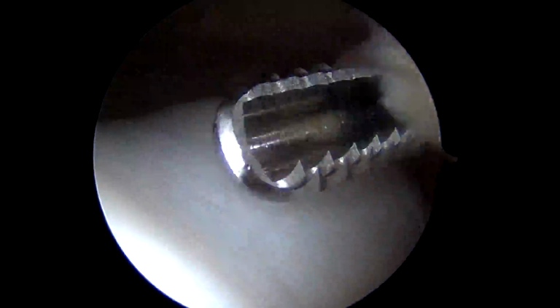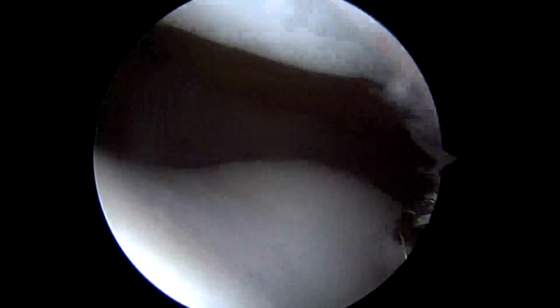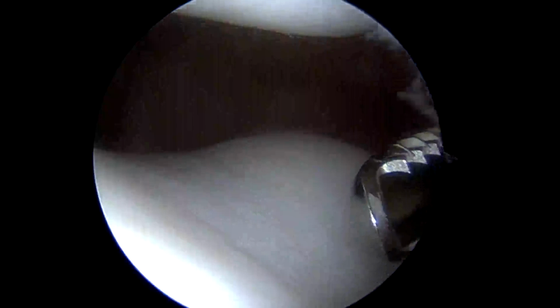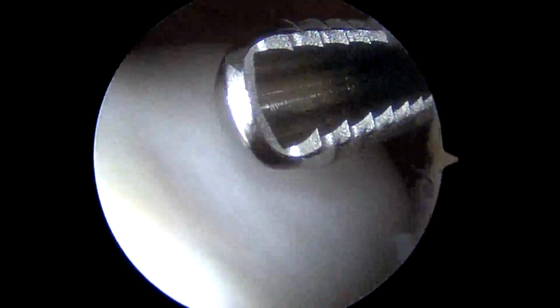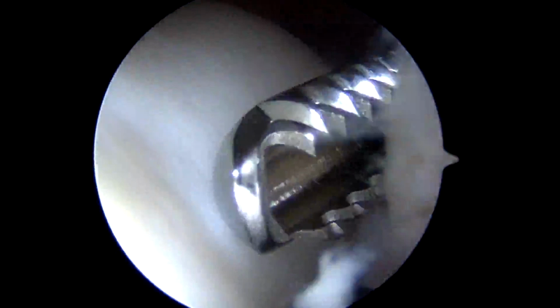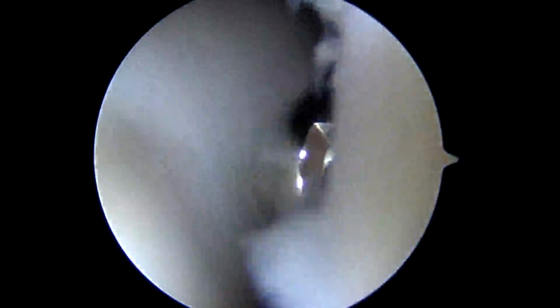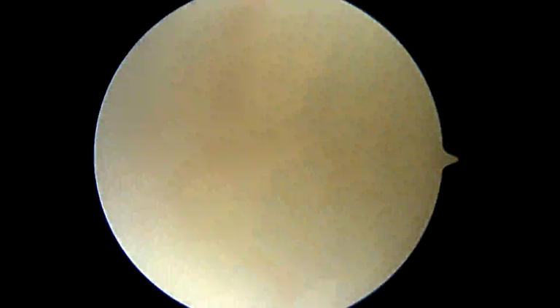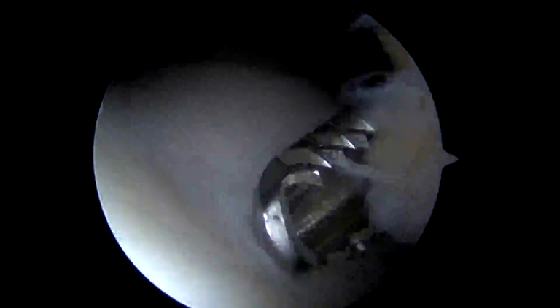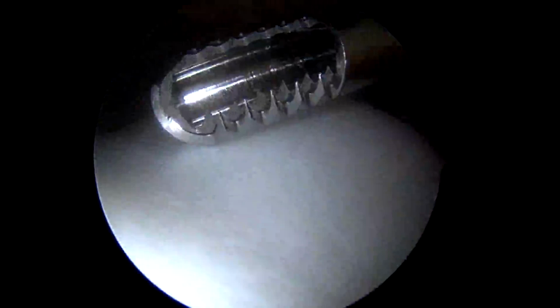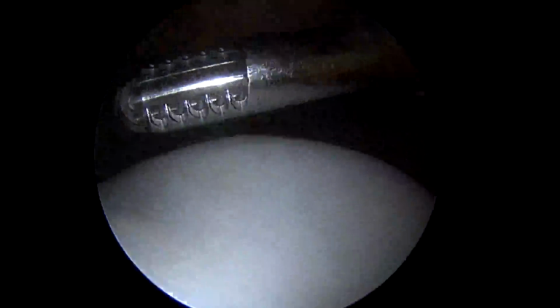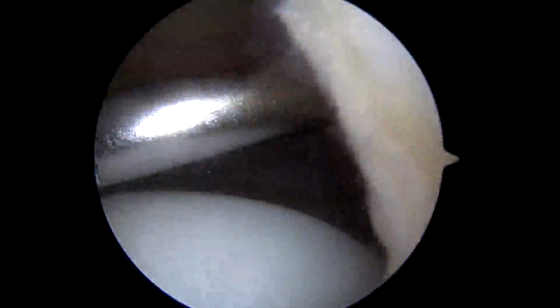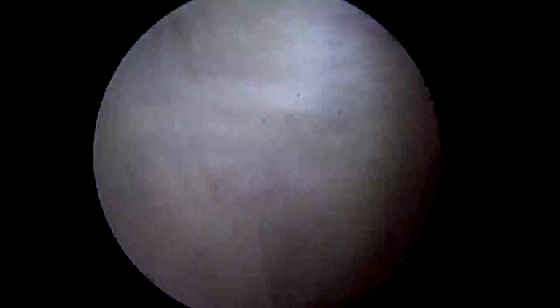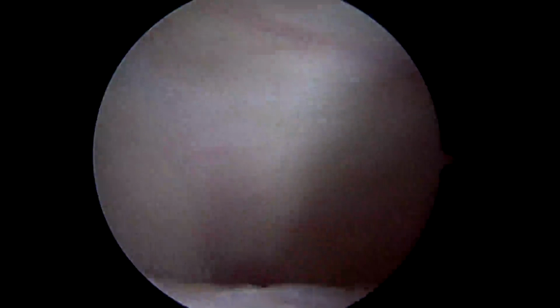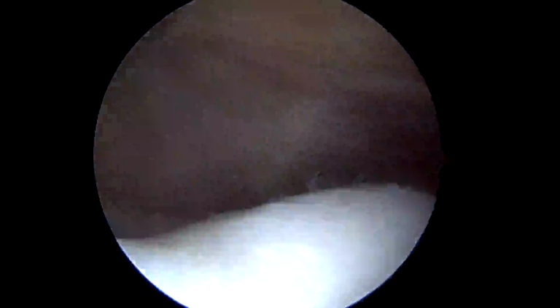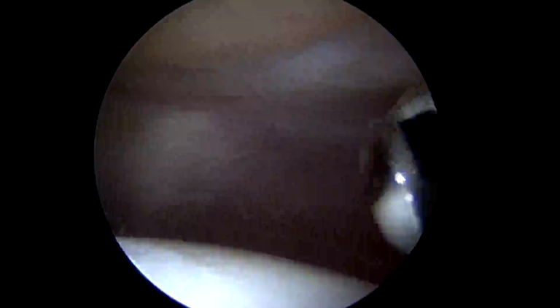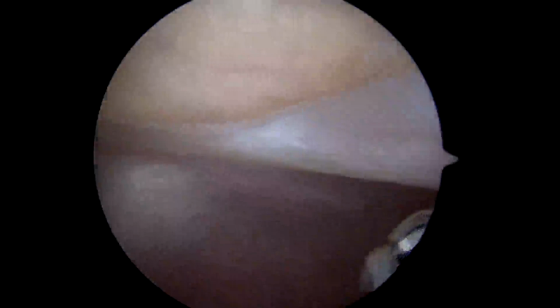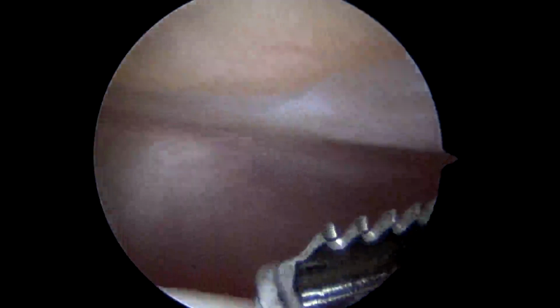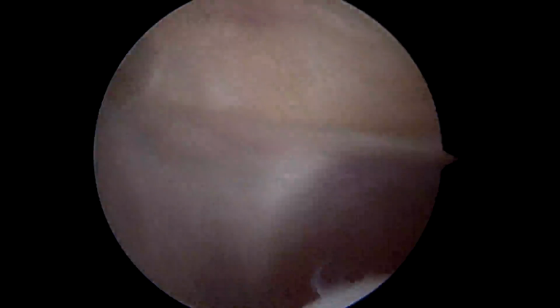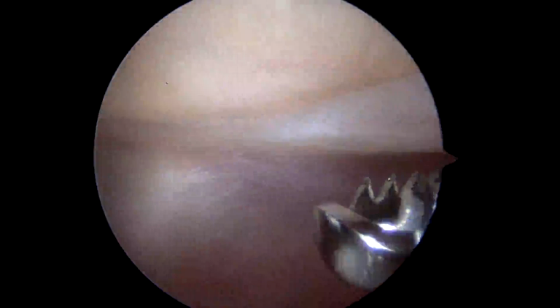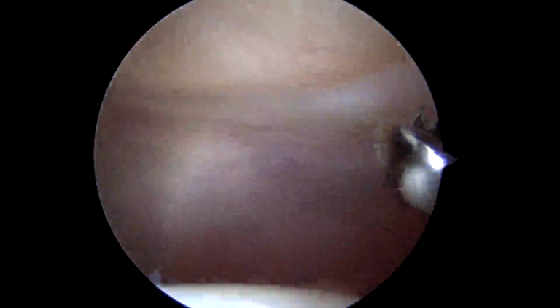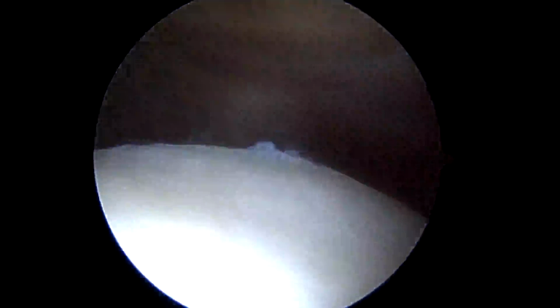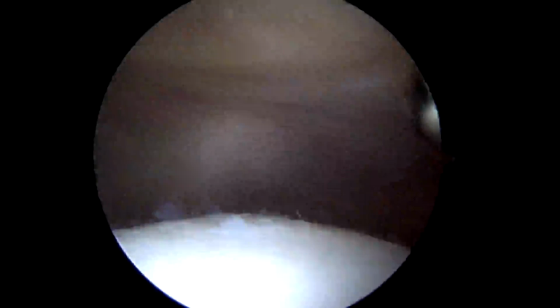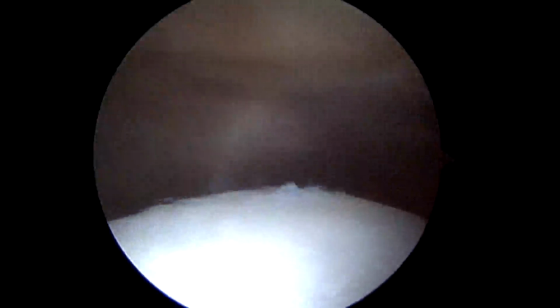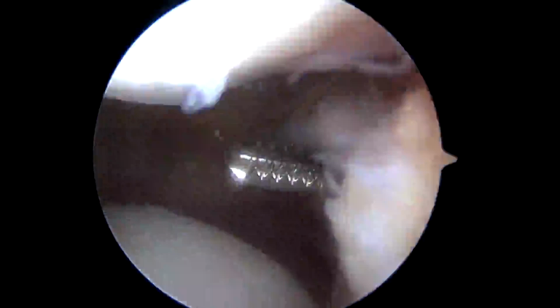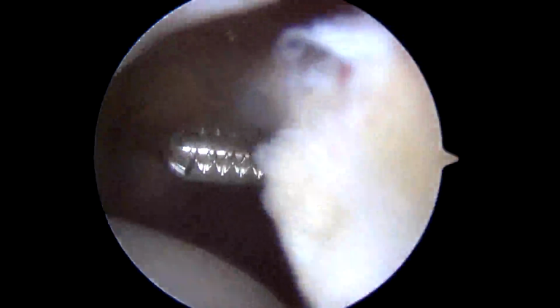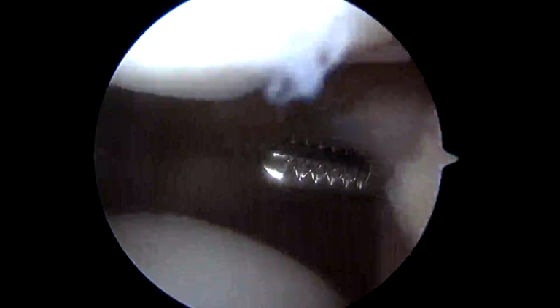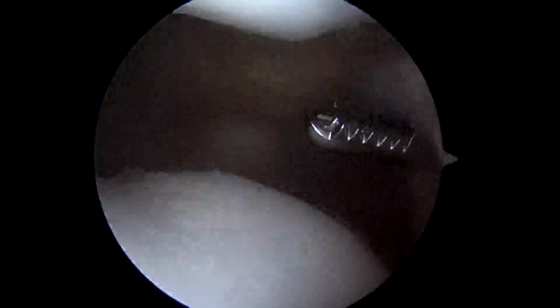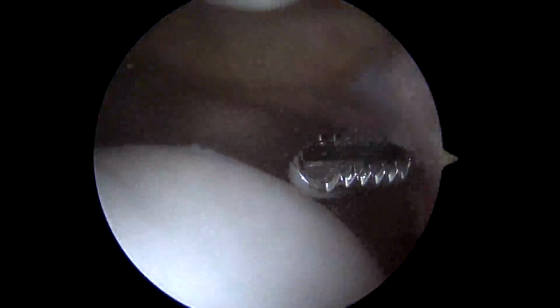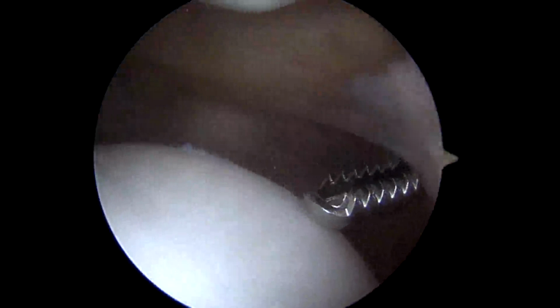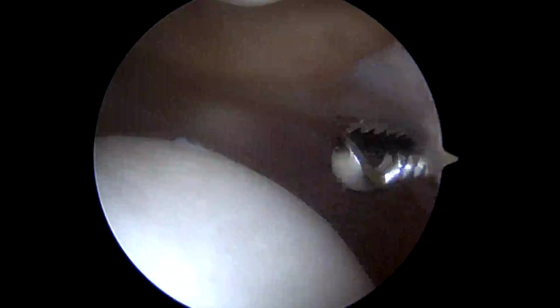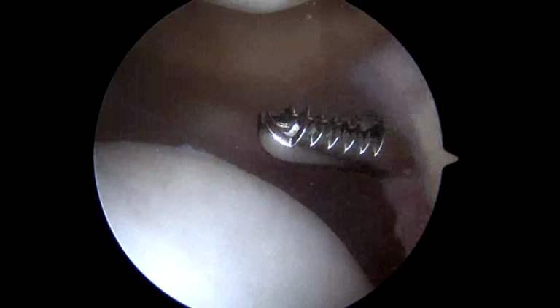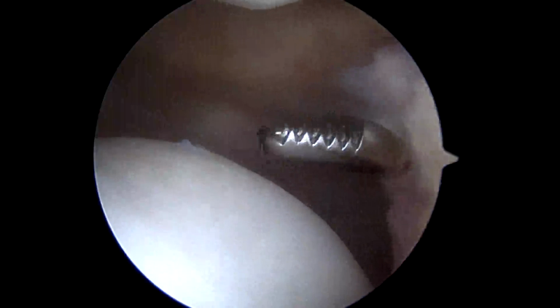So here's the medial side. I don't see any significant plica — there's a little plica there, but that's really not a clinical problem. Normal anatomy there.